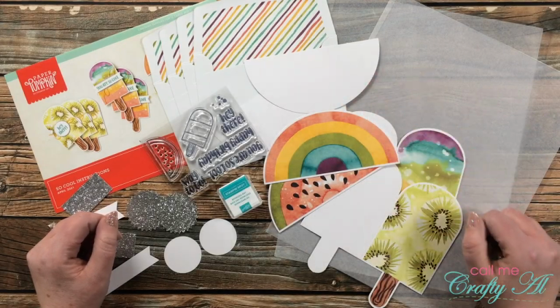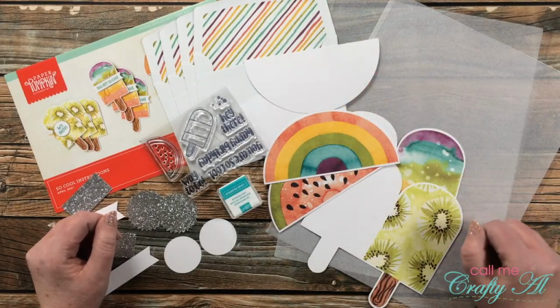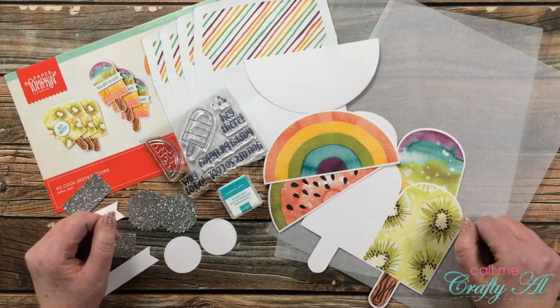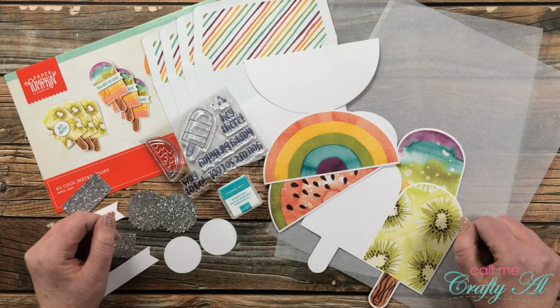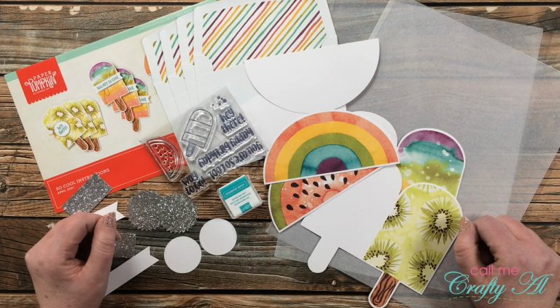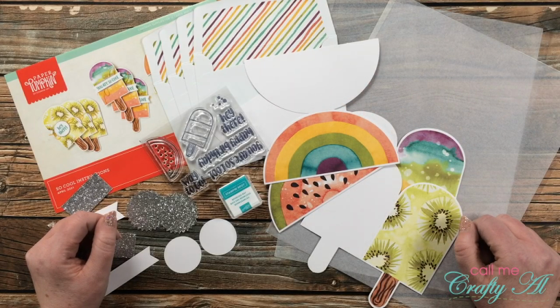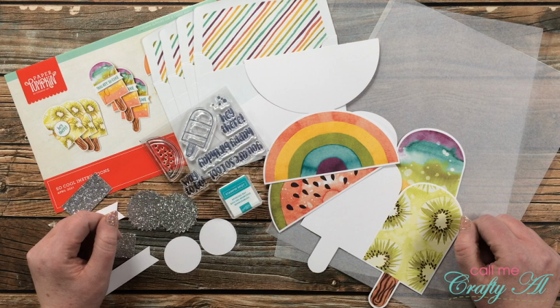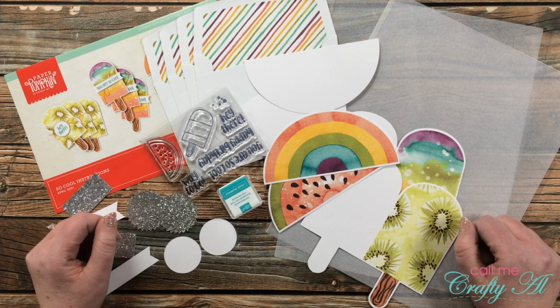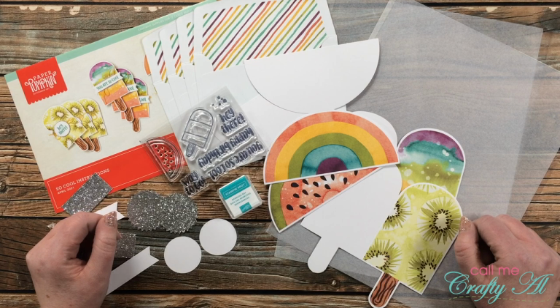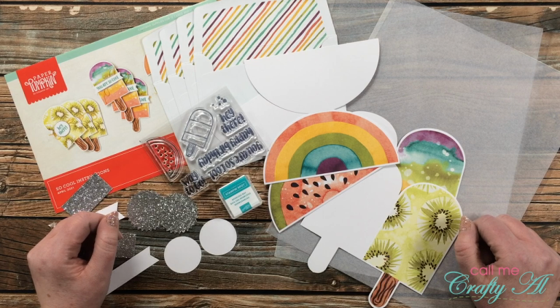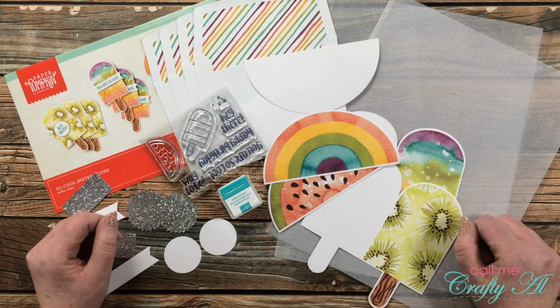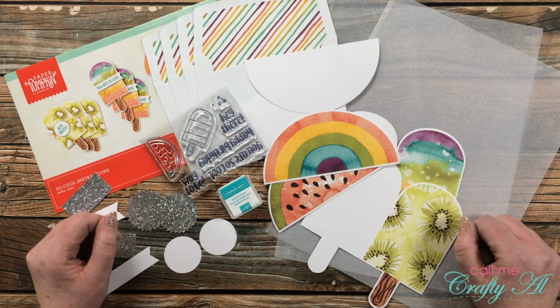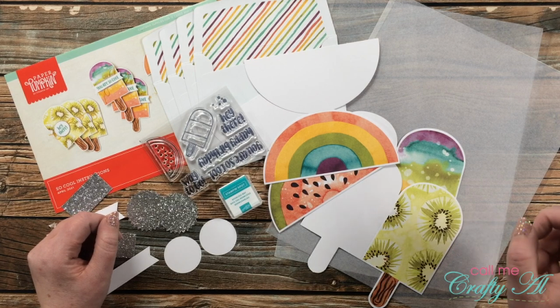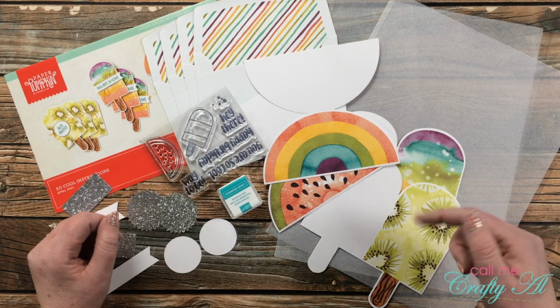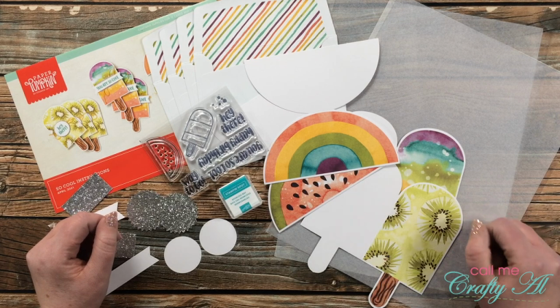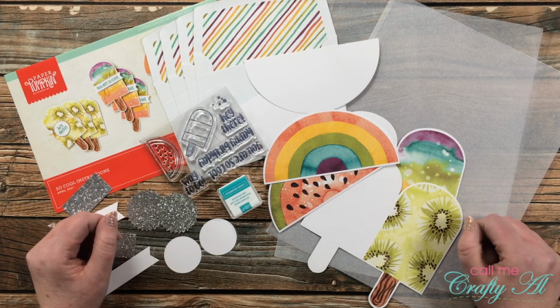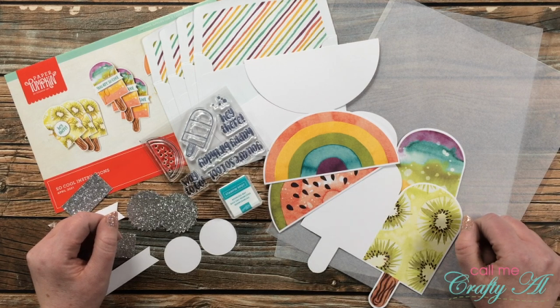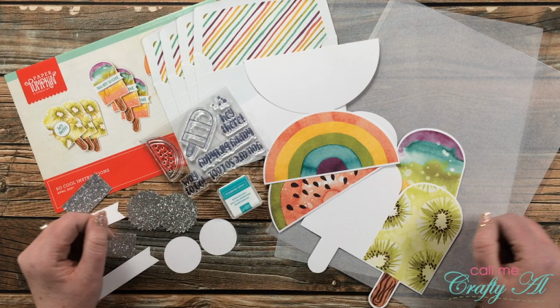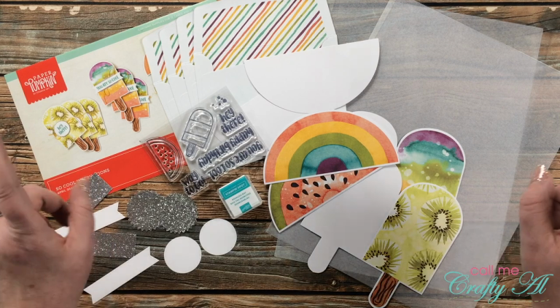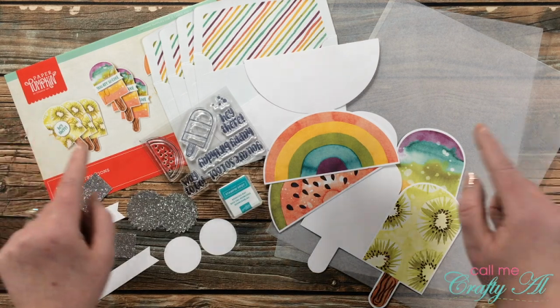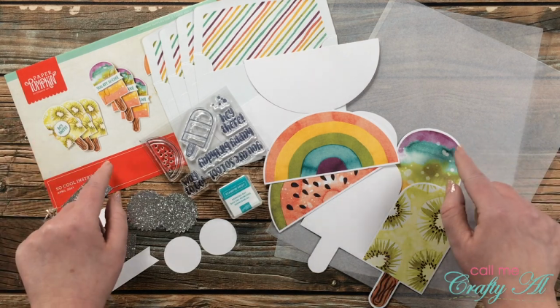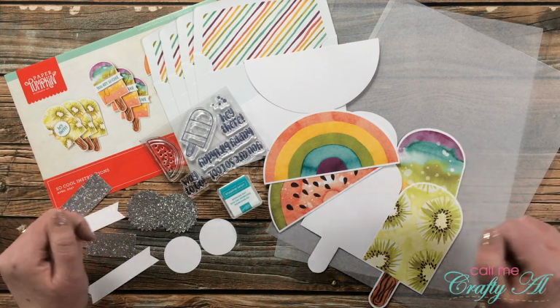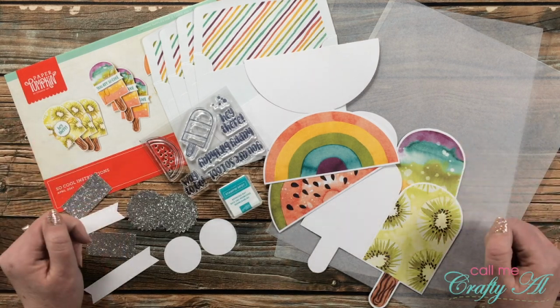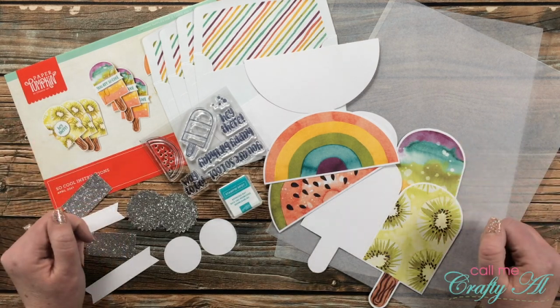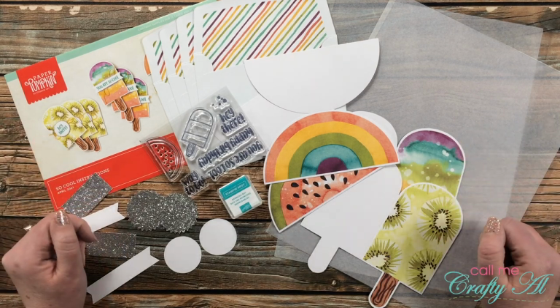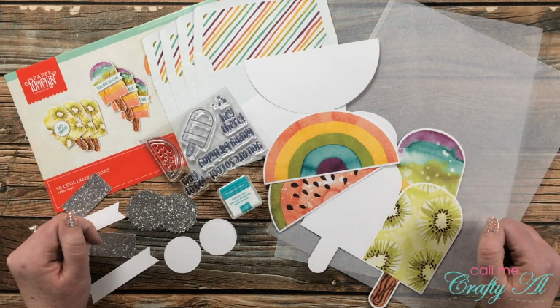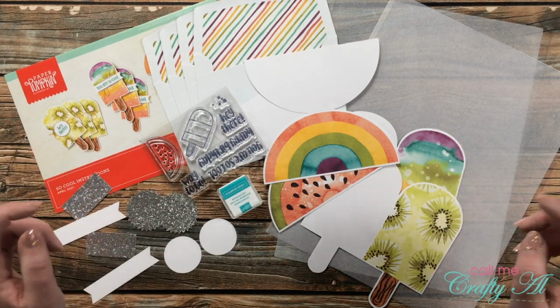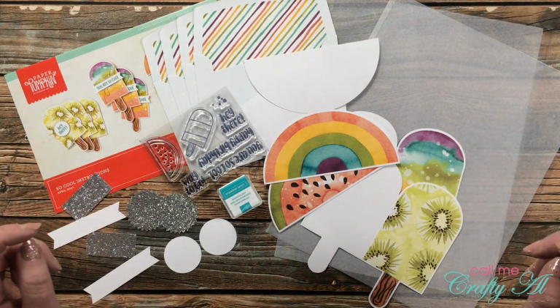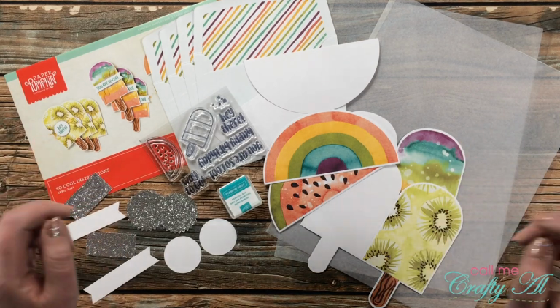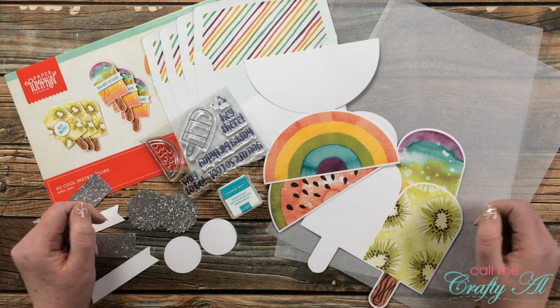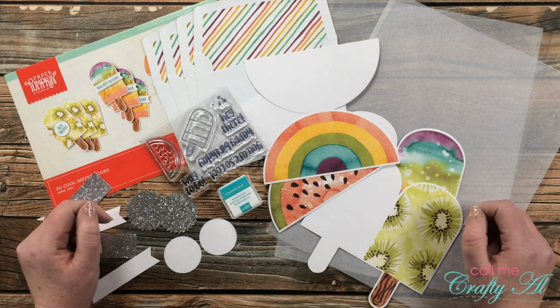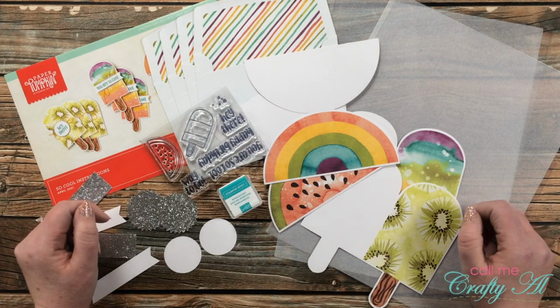Hello crafty friends, it's Alicia of the Call Me Crafty Owl YouTube channel, and today I'm going to be showing you how I use some of the elements from the latest Paper Pumpkin kit to create clear cards as an alternative.